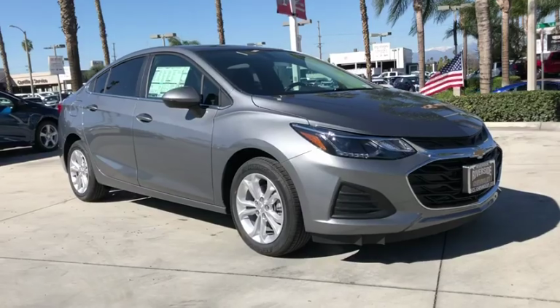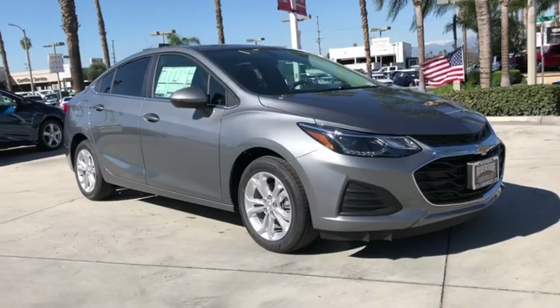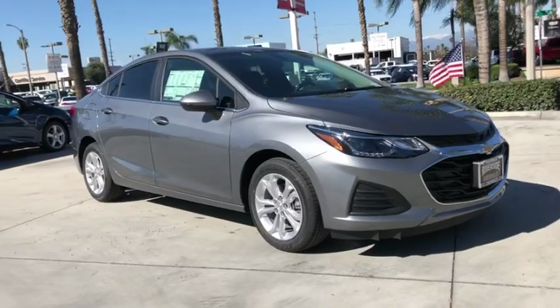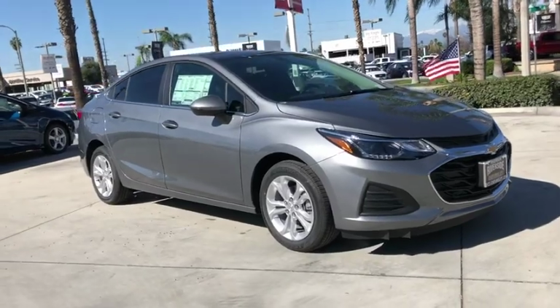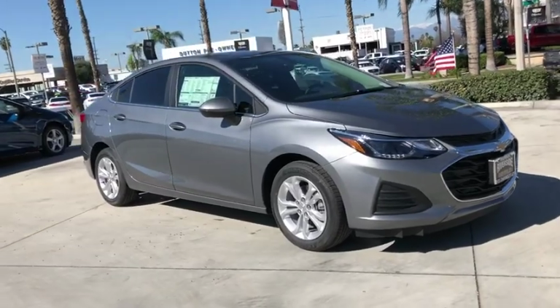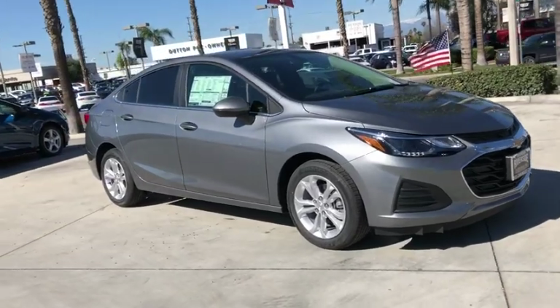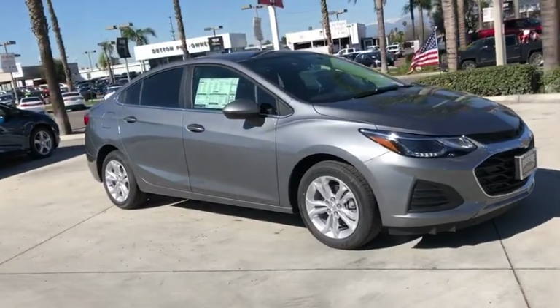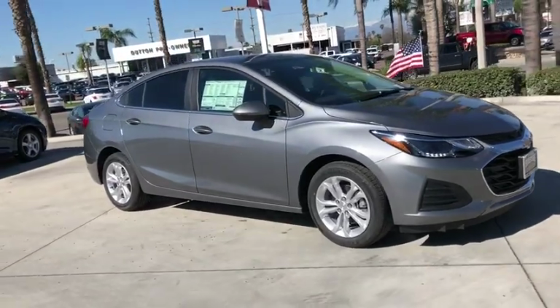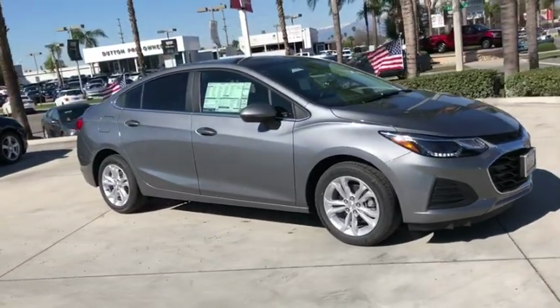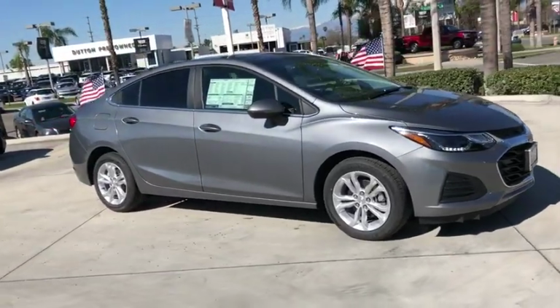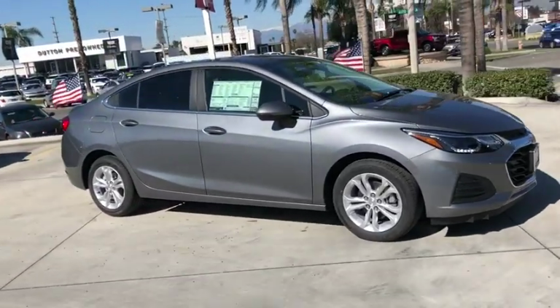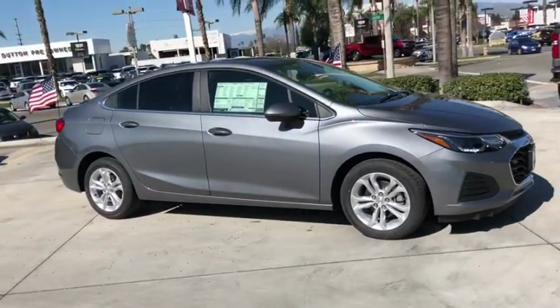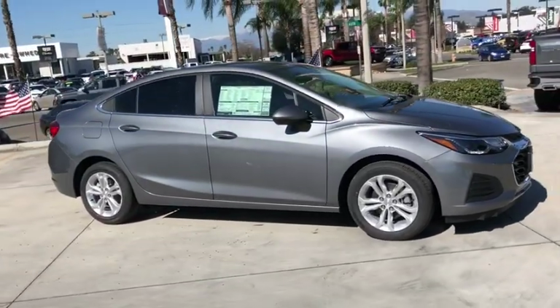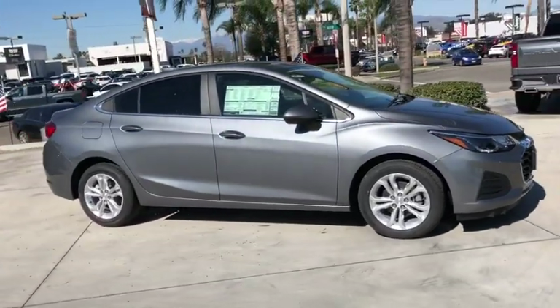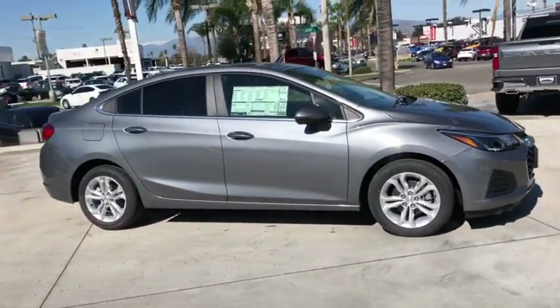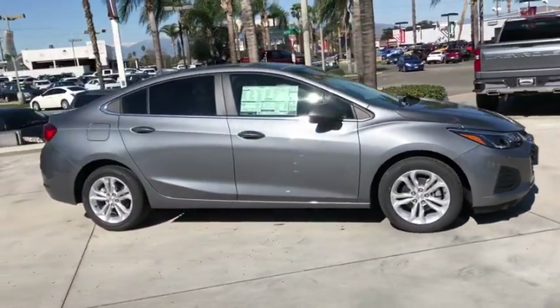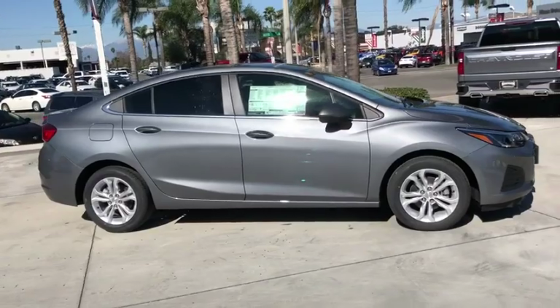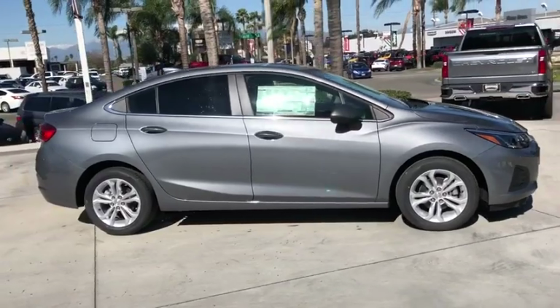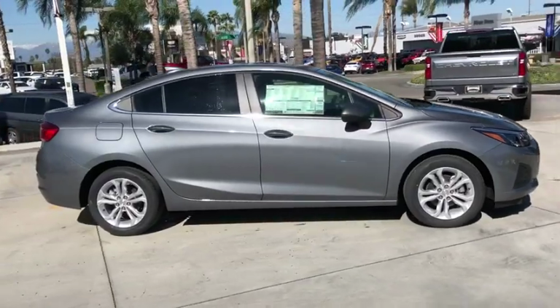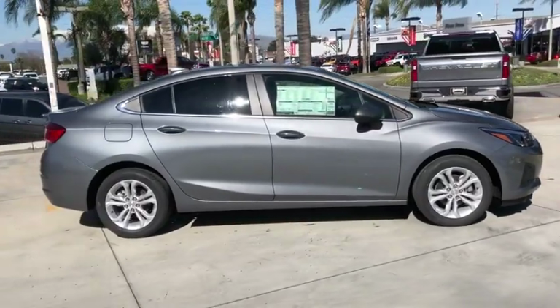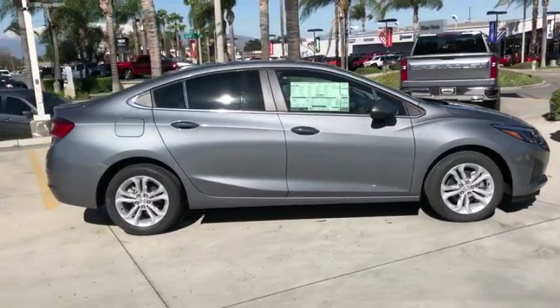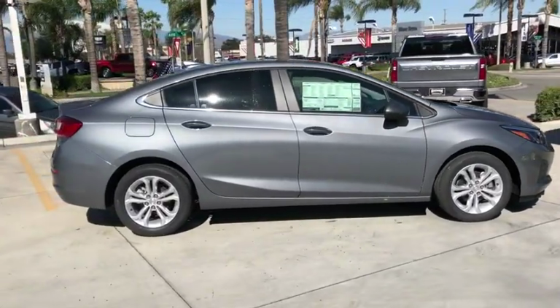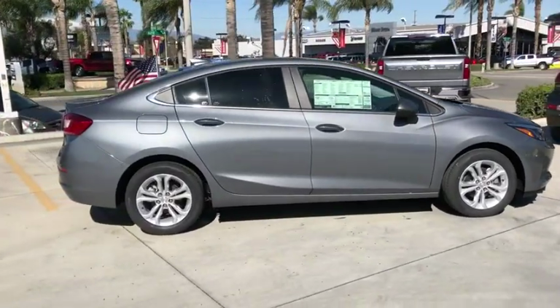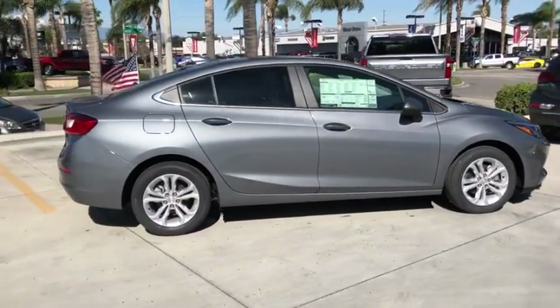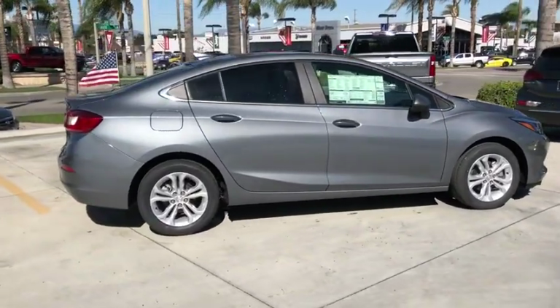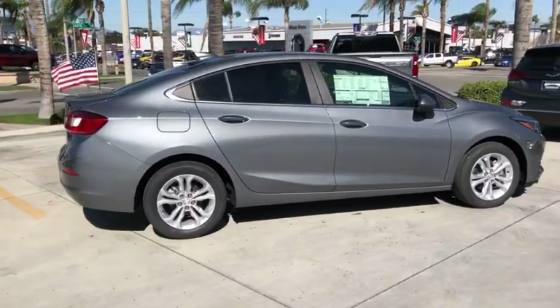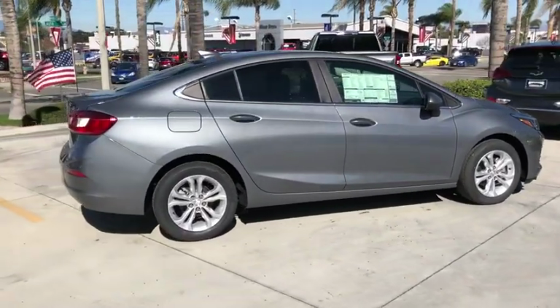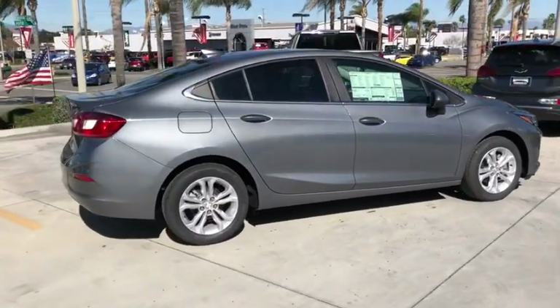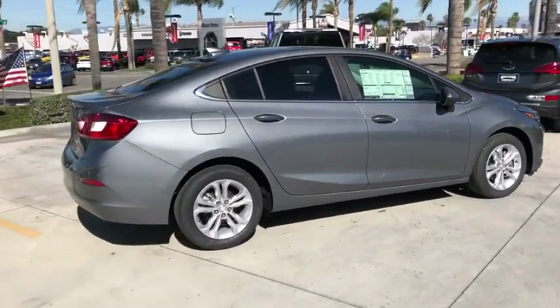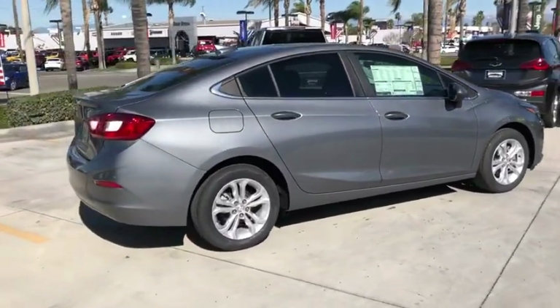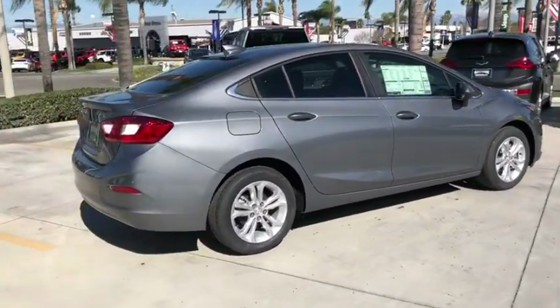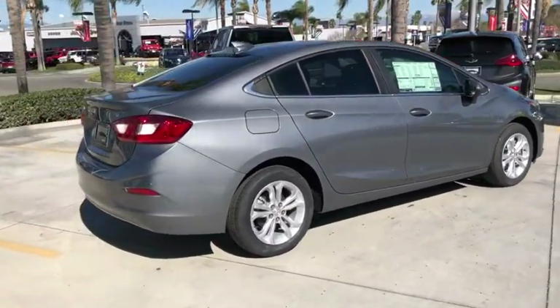2019 Chevrolet Cruze. The Cruze Blueprint calls for more than you'd expect. This vehicle has less than 100 miles. Here are some of this vehicle's great options.